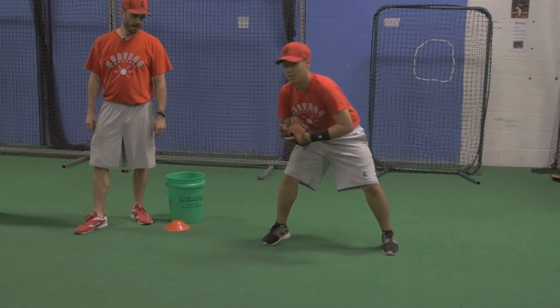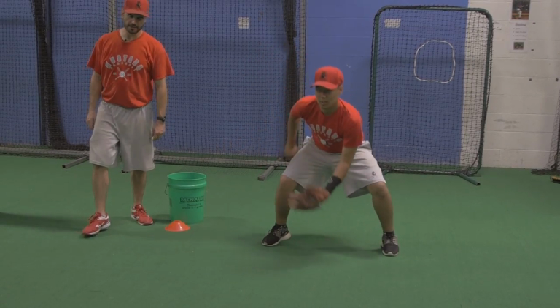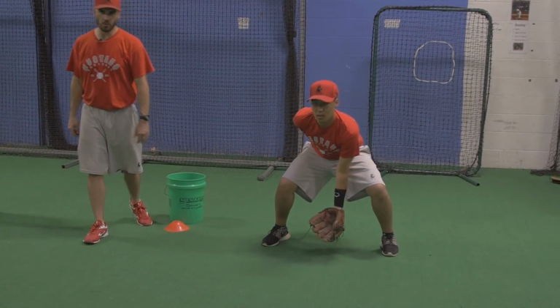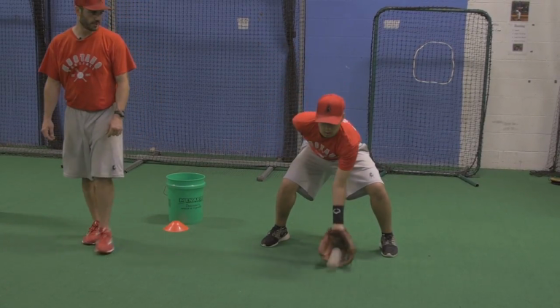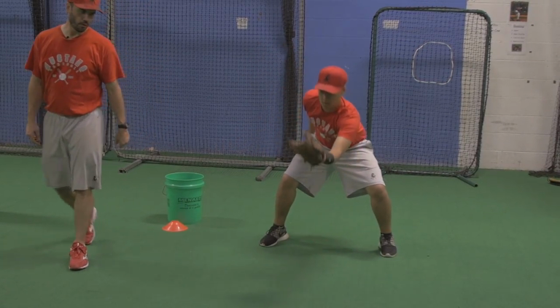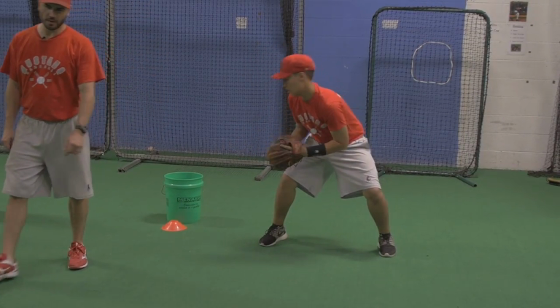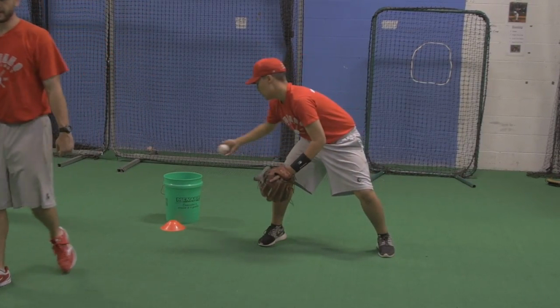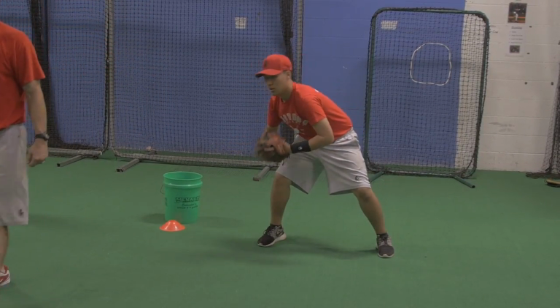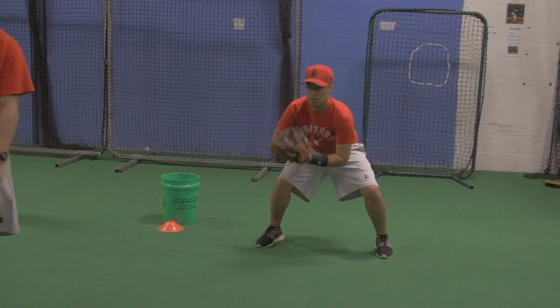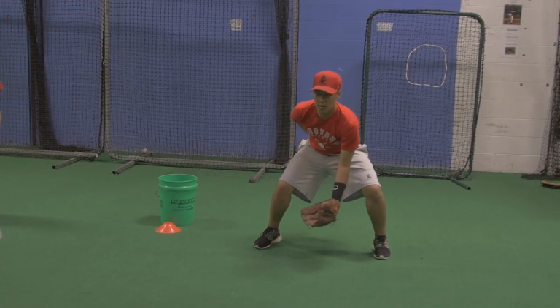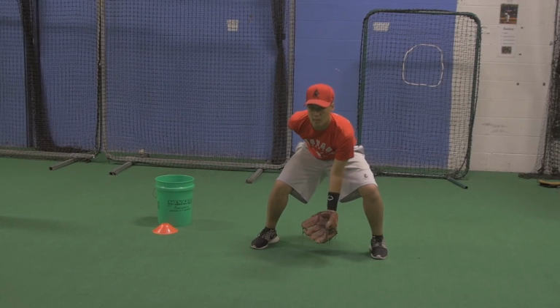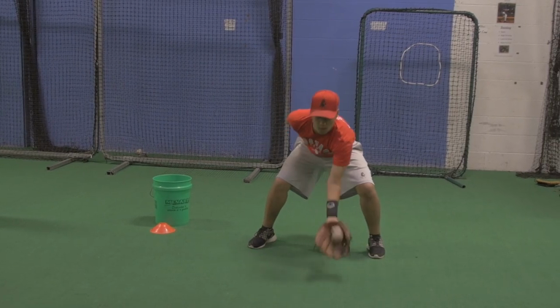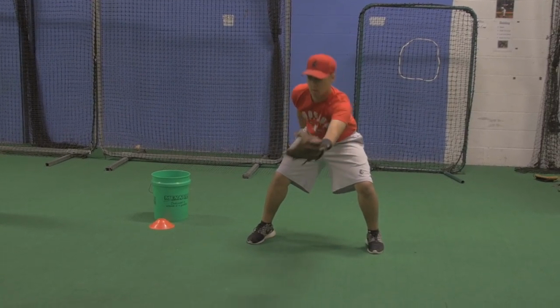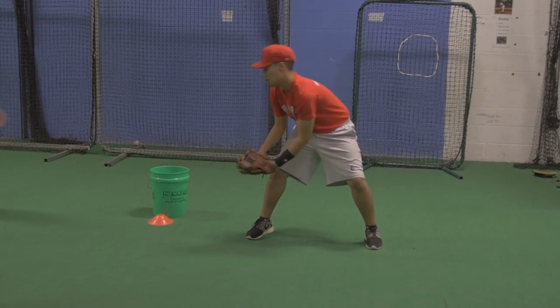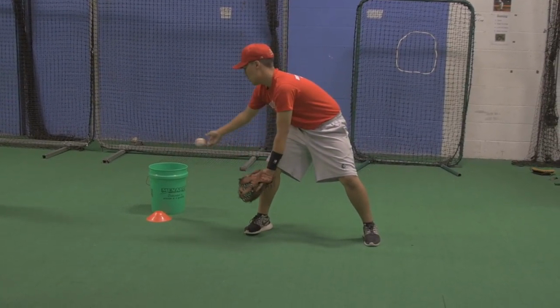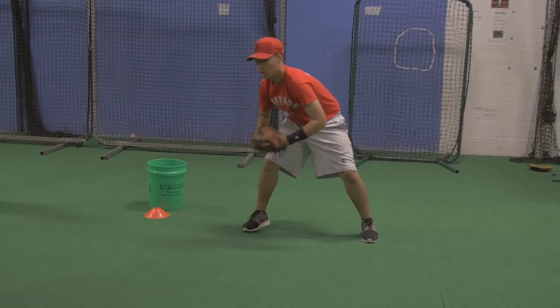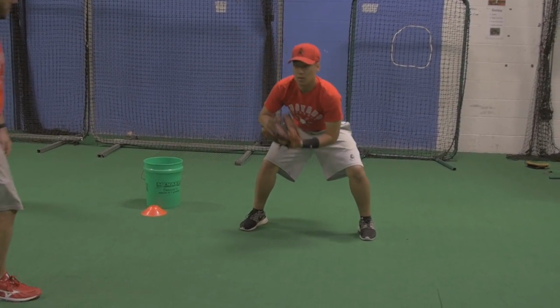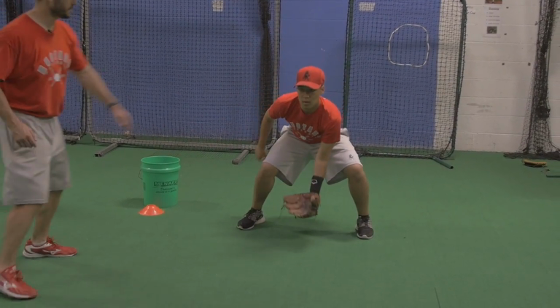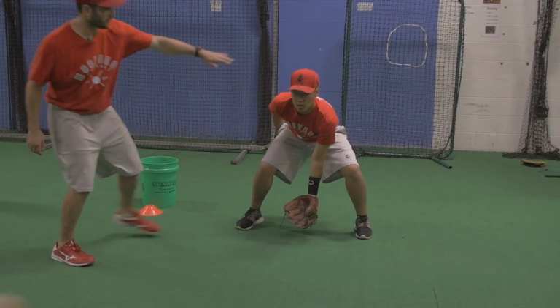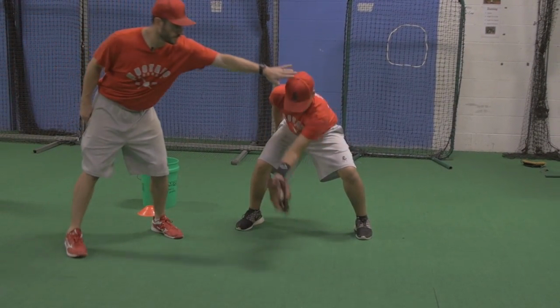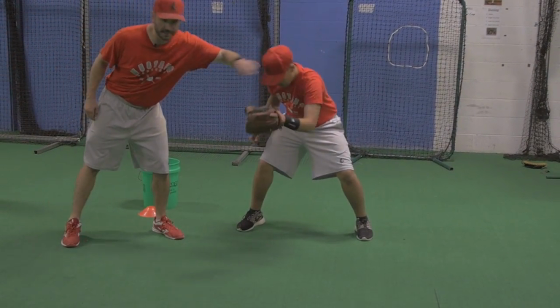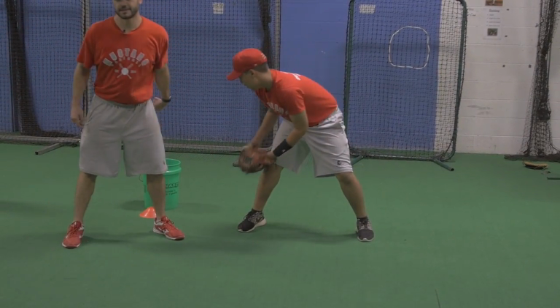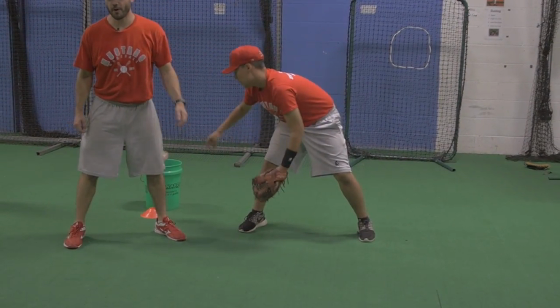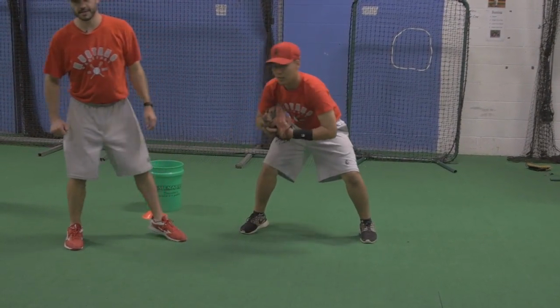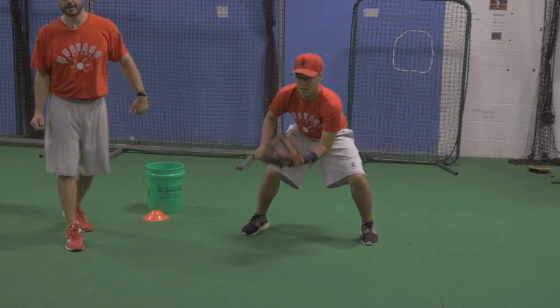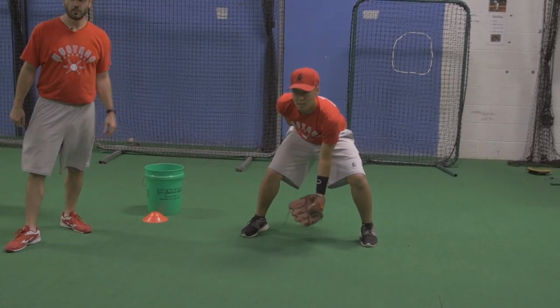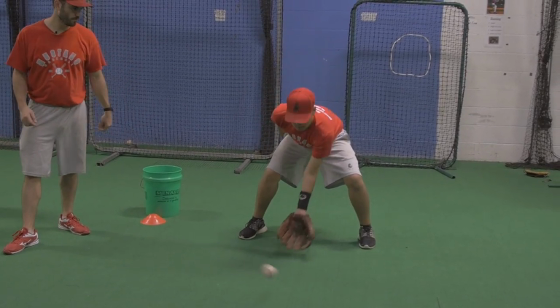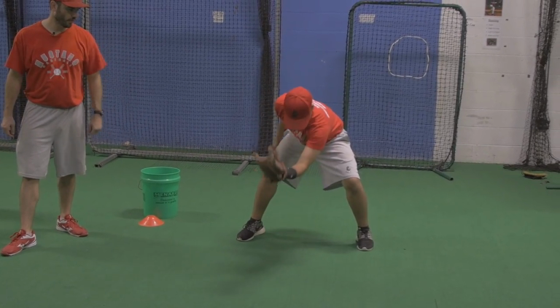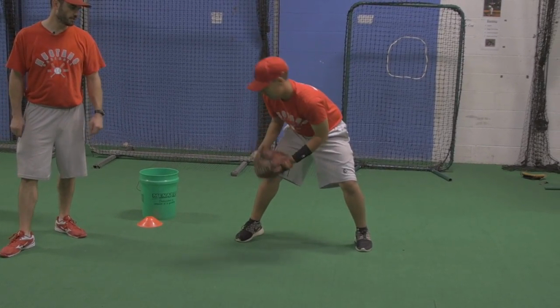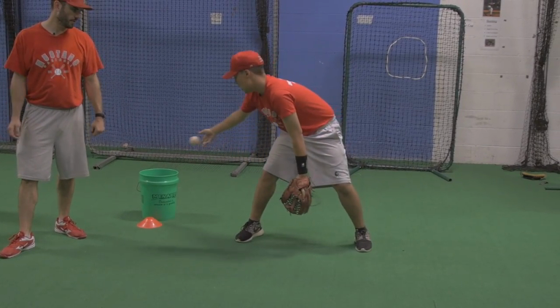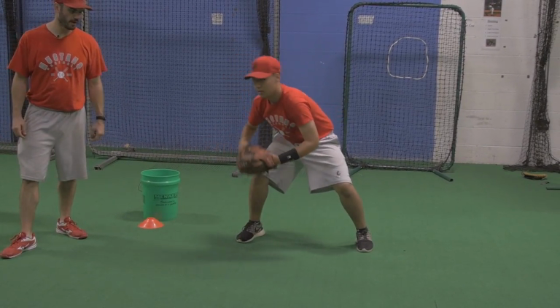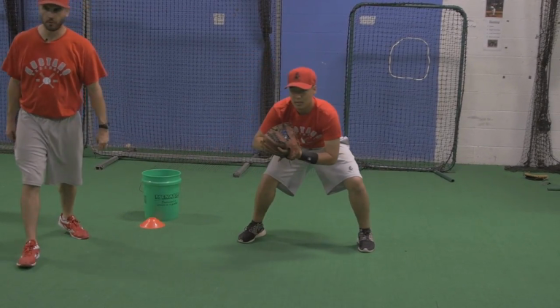As a coach, you want to be looking at the head. We should be able to see the top of his hat when he's doing the drill — the top of Ryan's hat. He shouldn't be flinching or looking away.